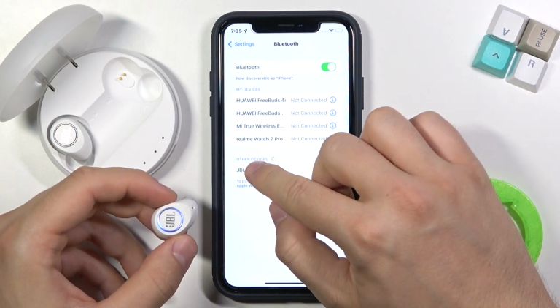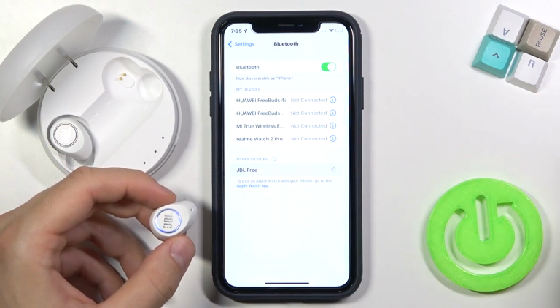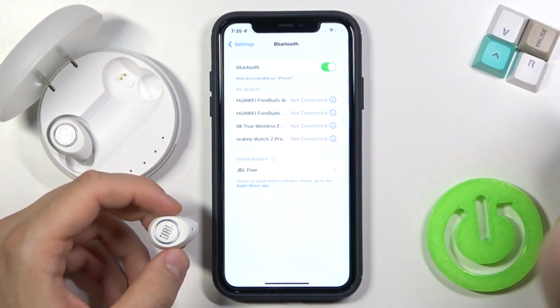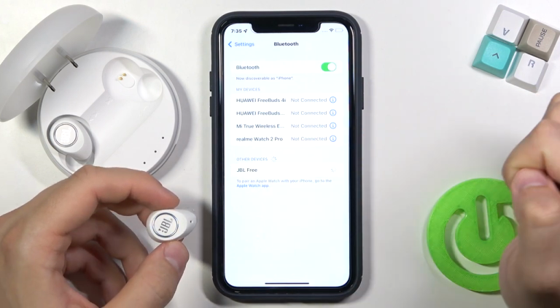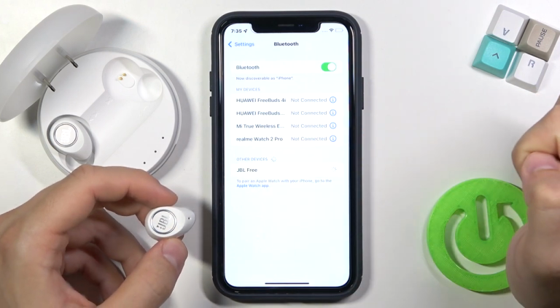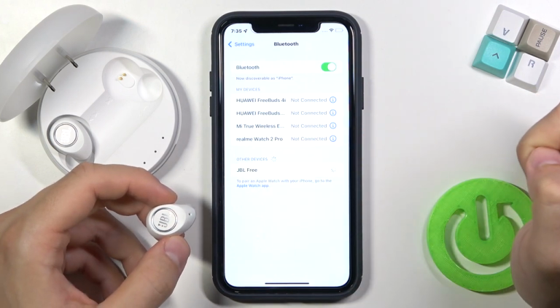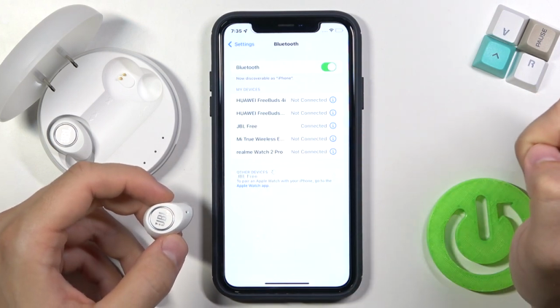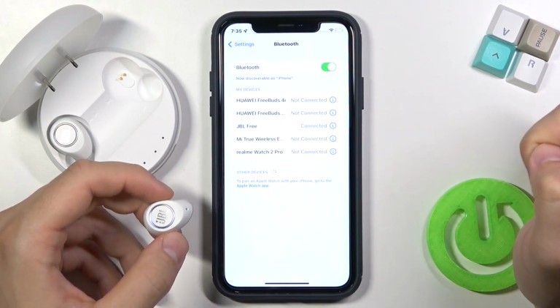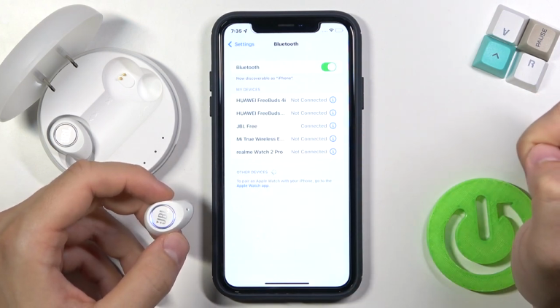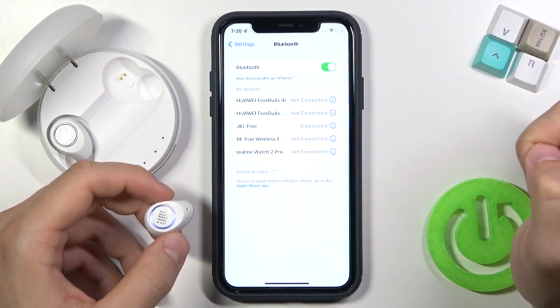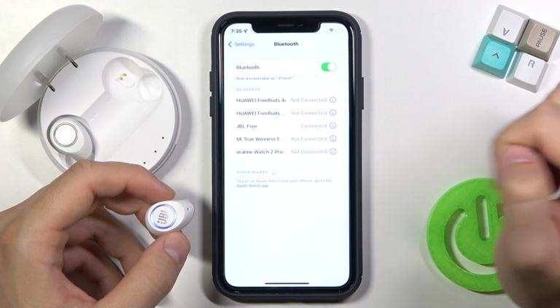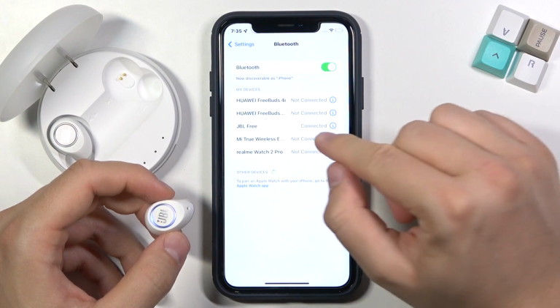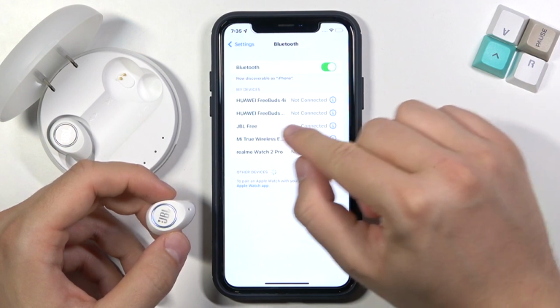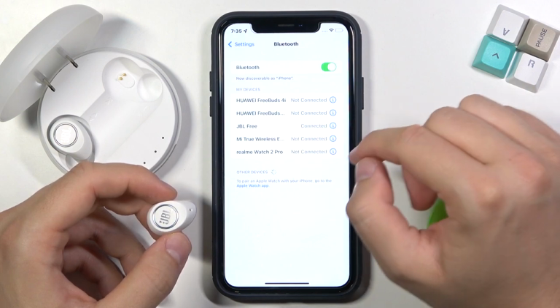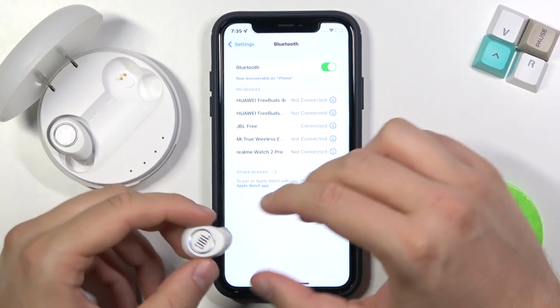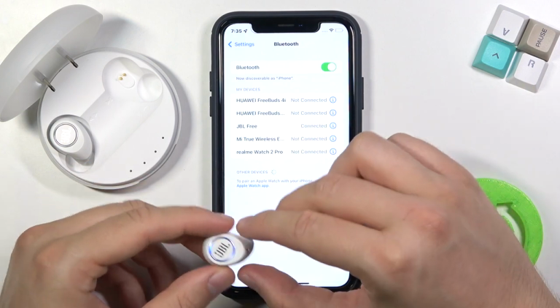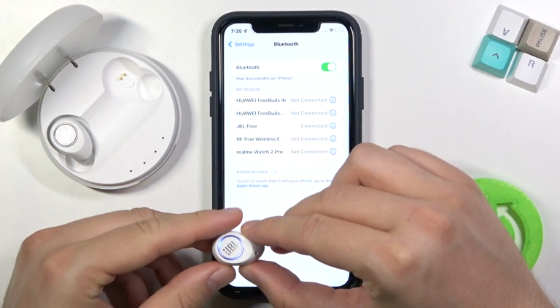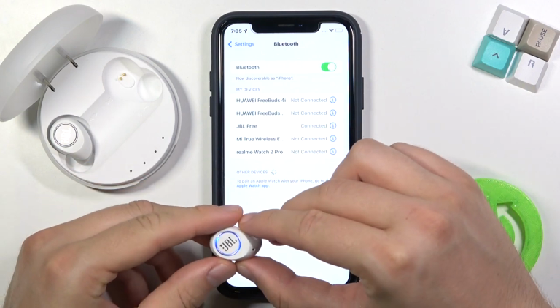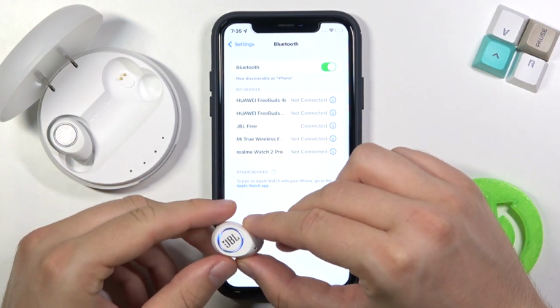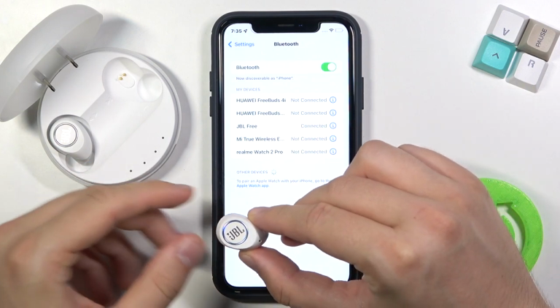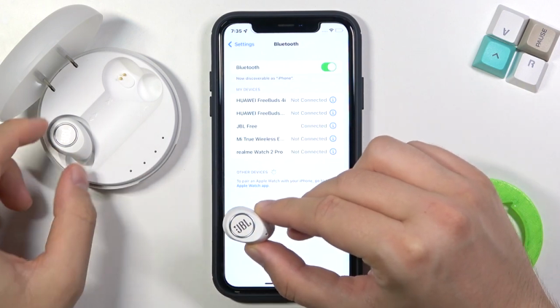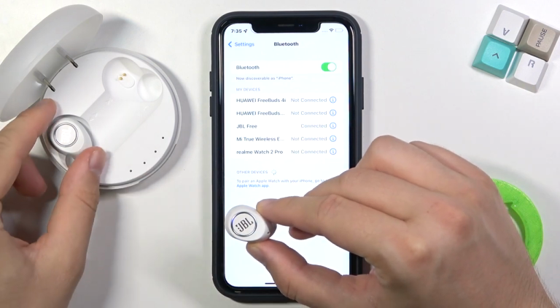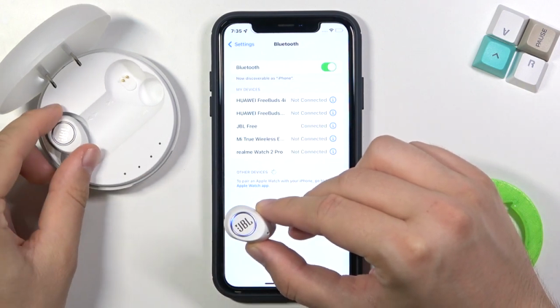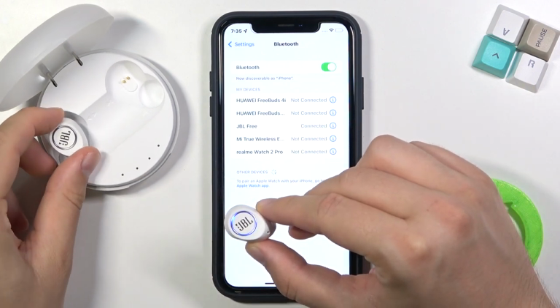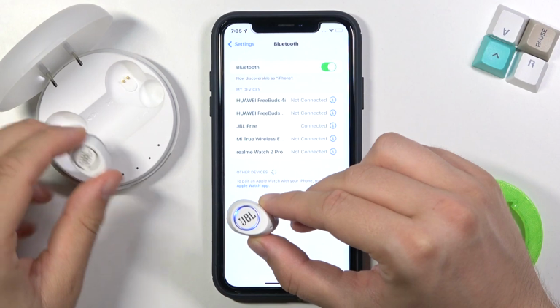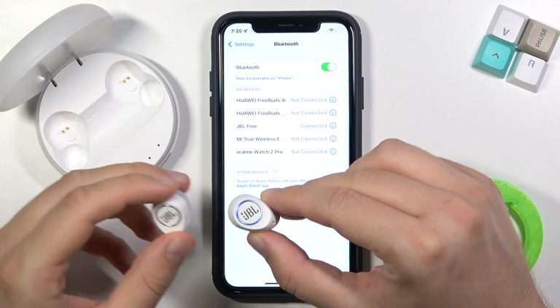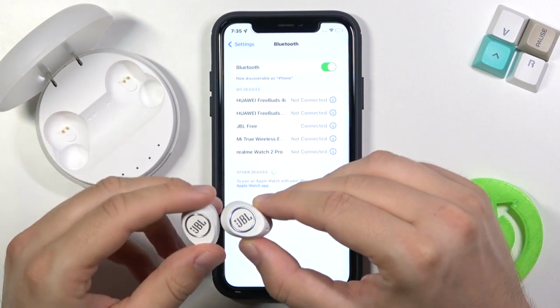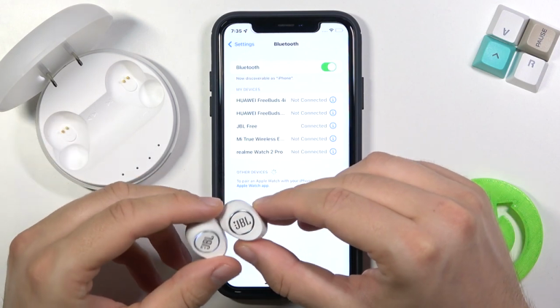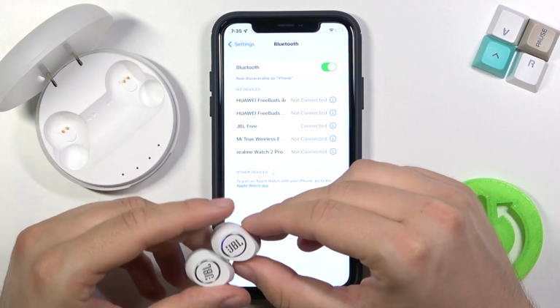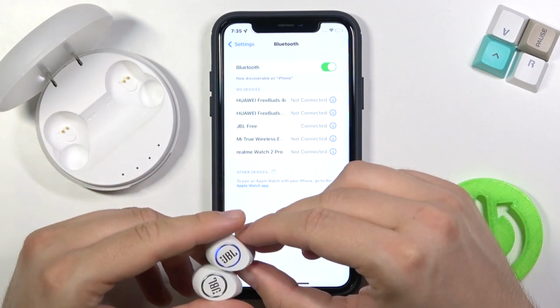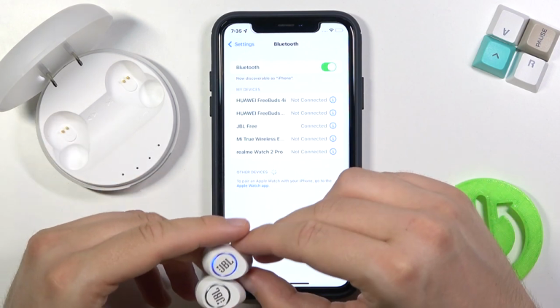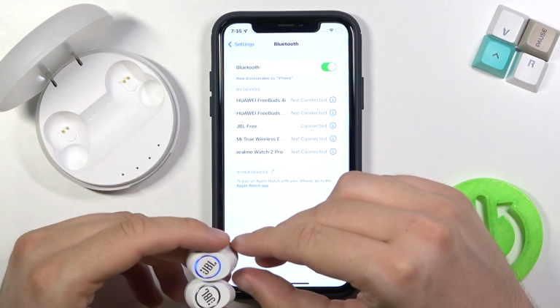So when you click on it to pair, they will be connected. And to synchronize the second earbud, just remove it also from the case.